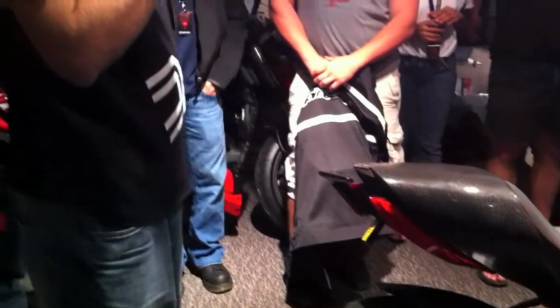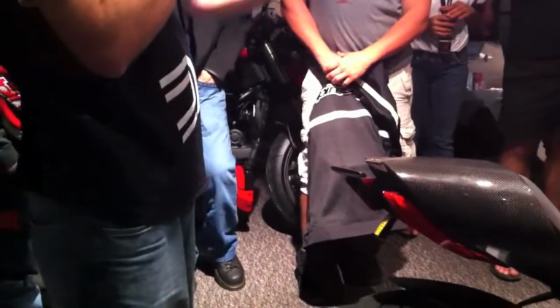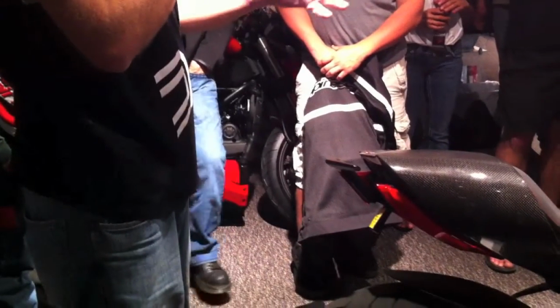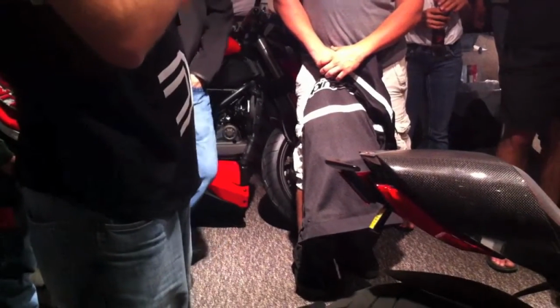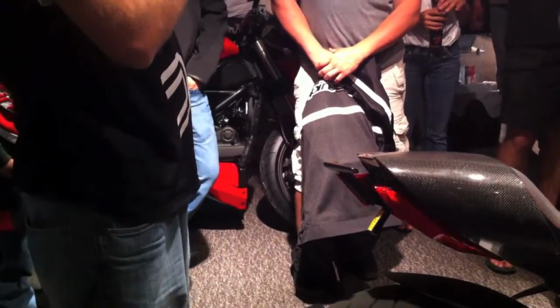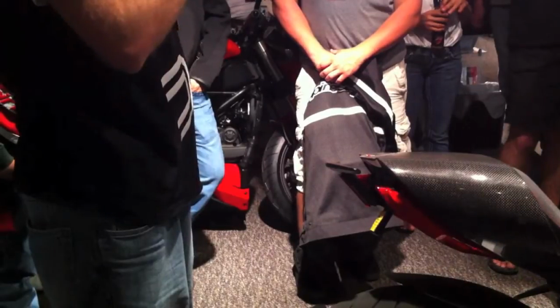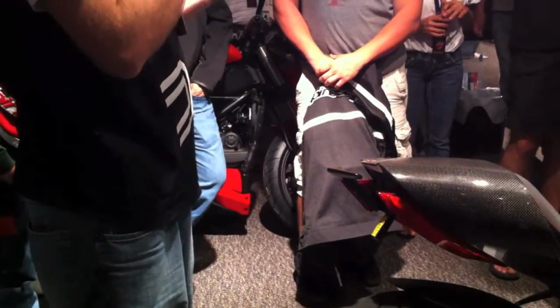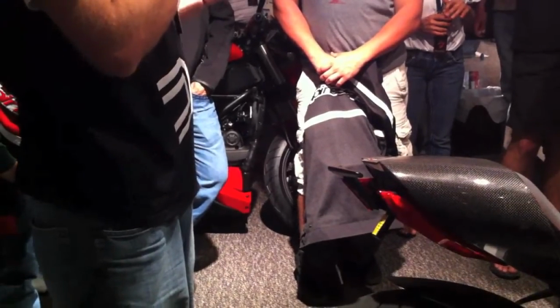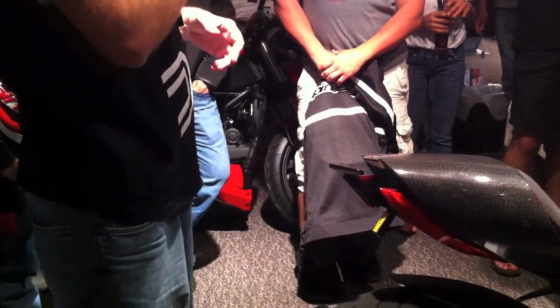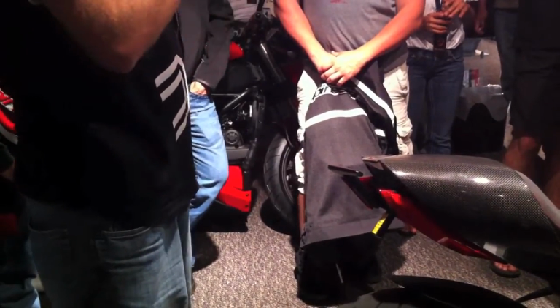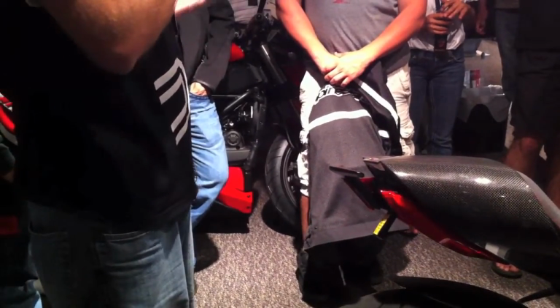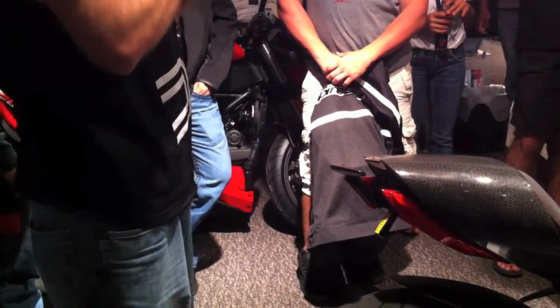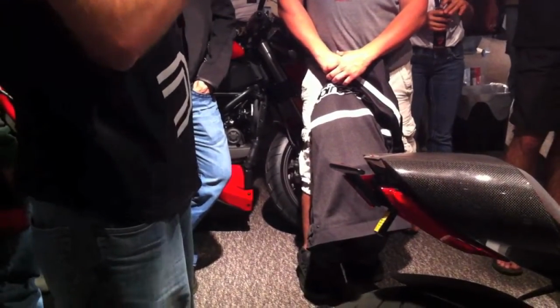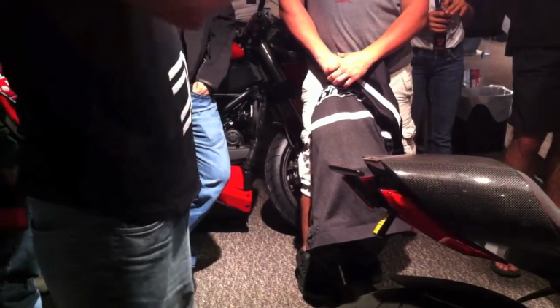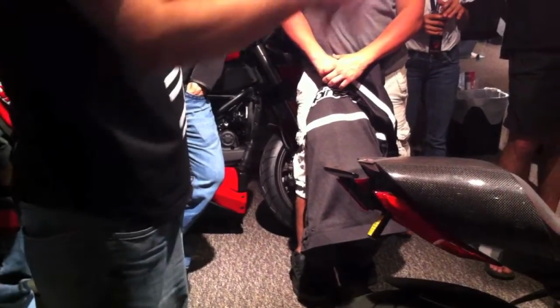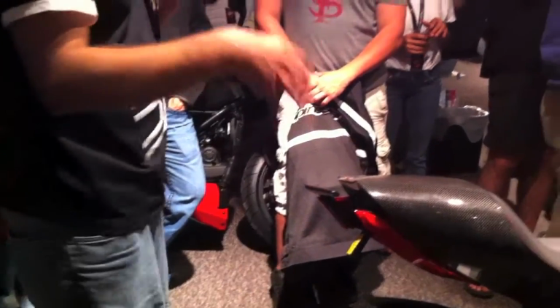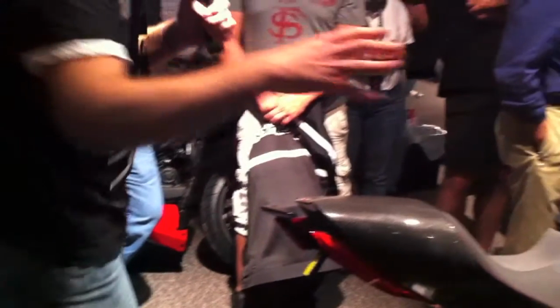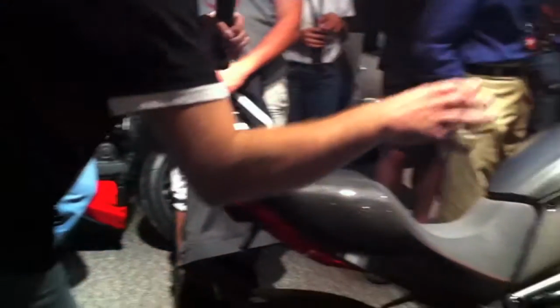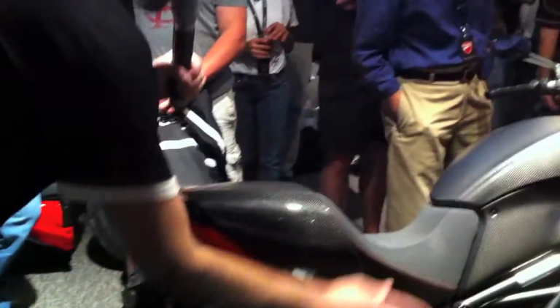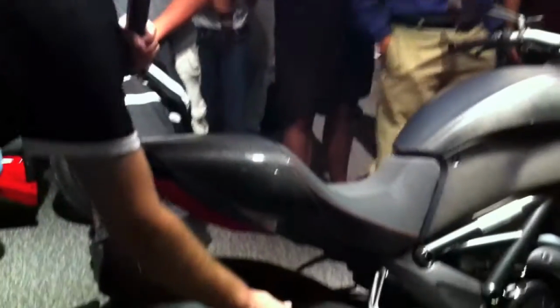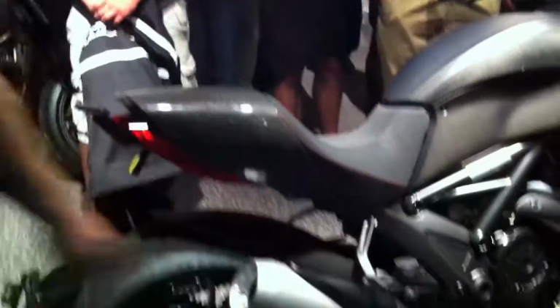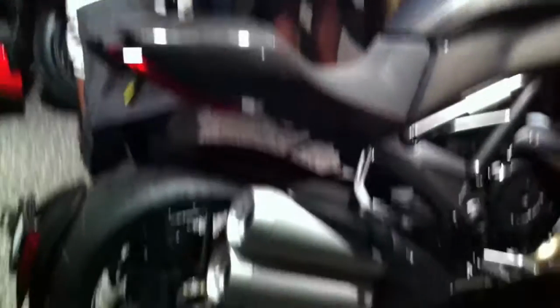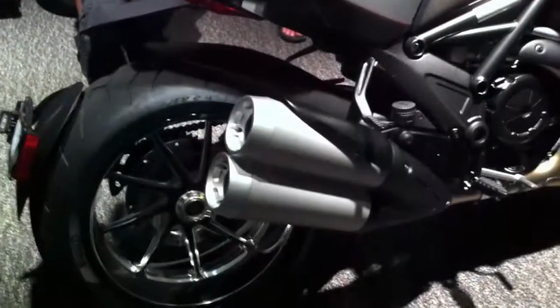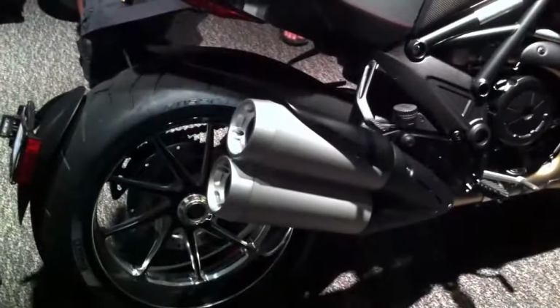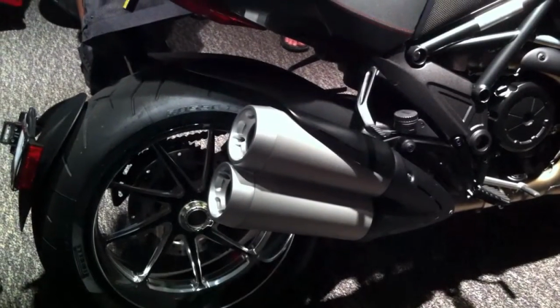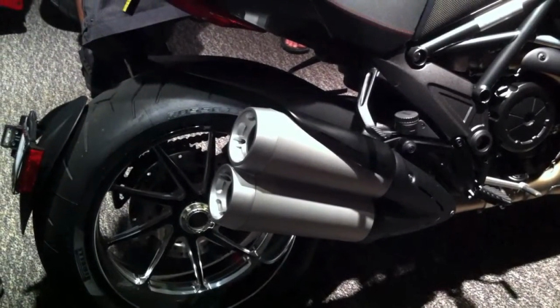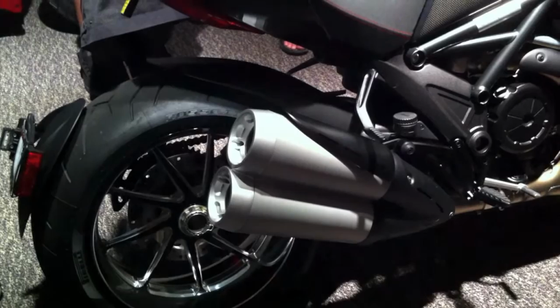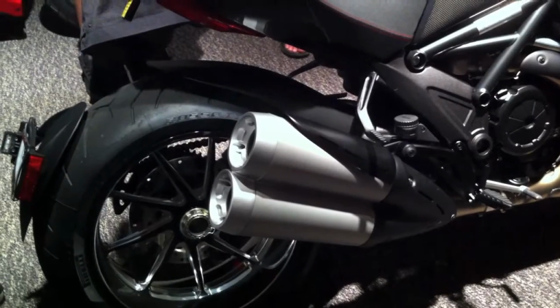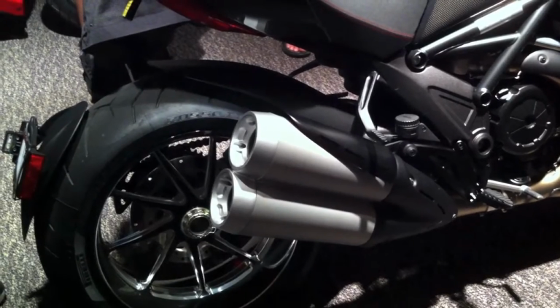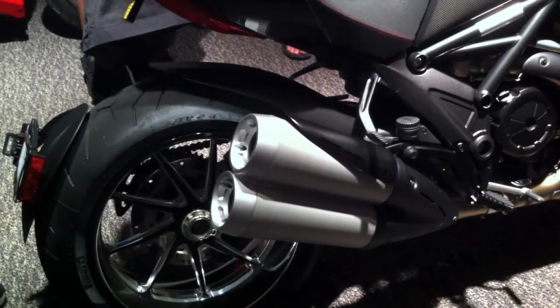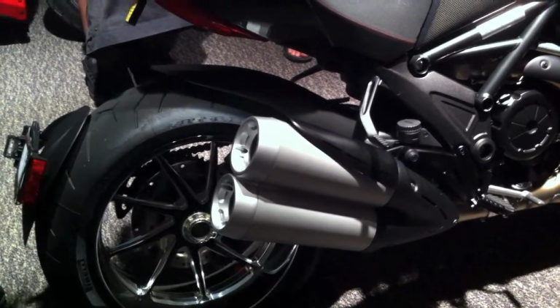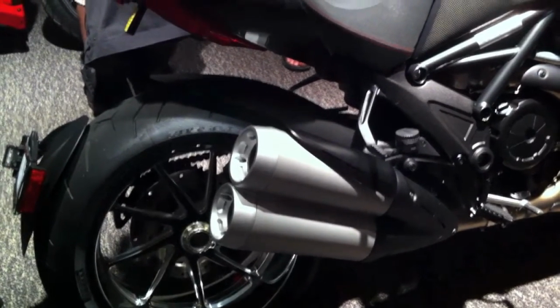There are windshields available if you want to expand your riding and do some trips. There are tank bags, tail bags, and of course Termignoni exhausts to give you more horsepower and lighter weight. So there's a lot of great stuff coming for this bike.